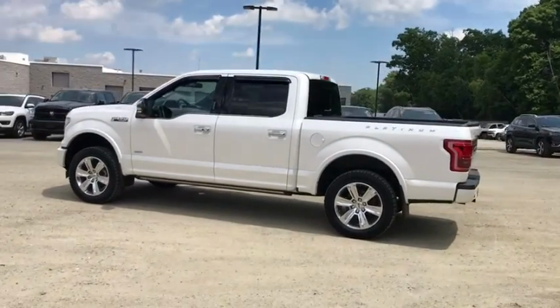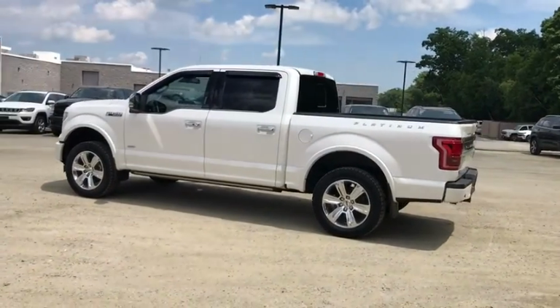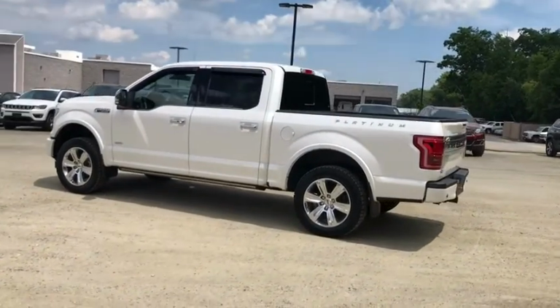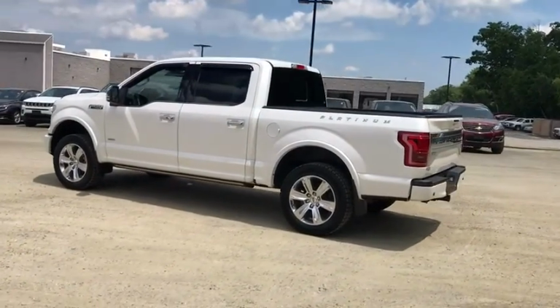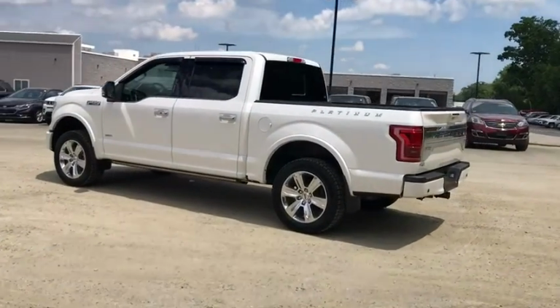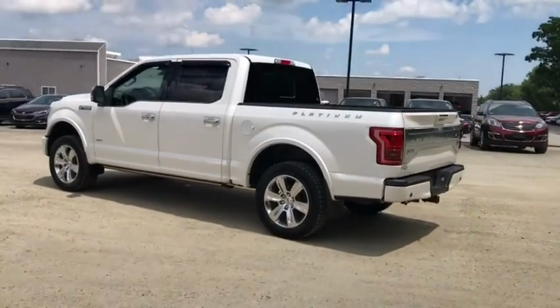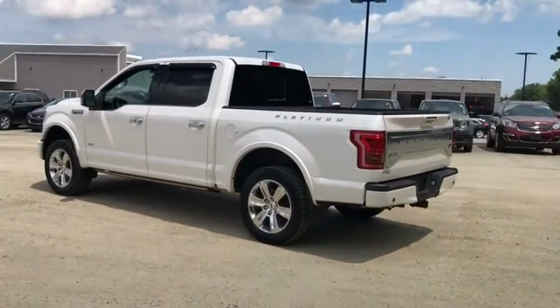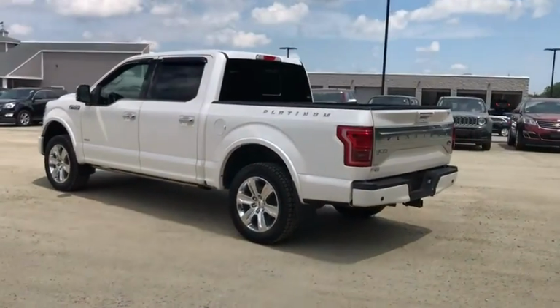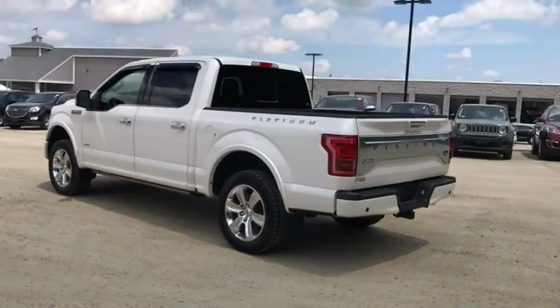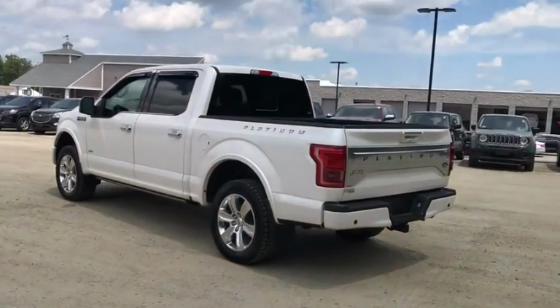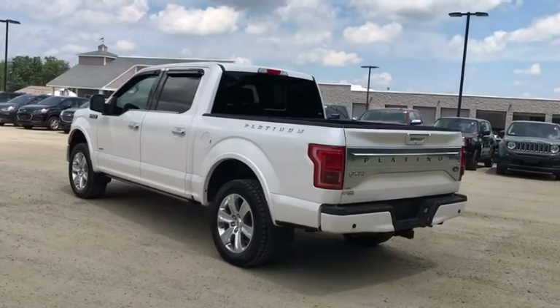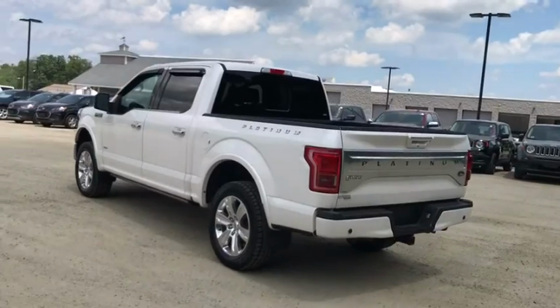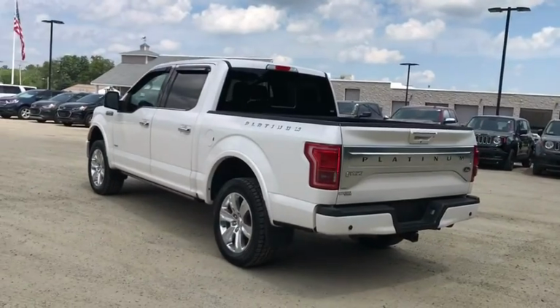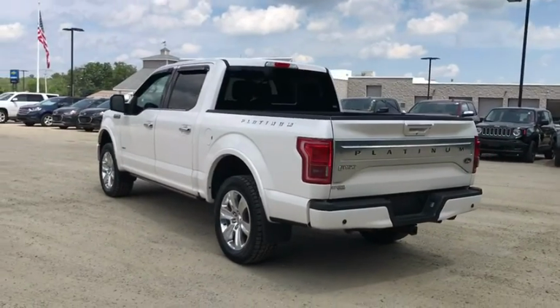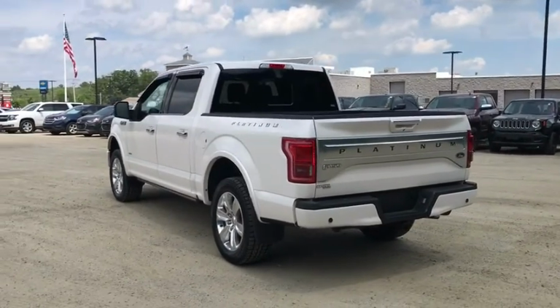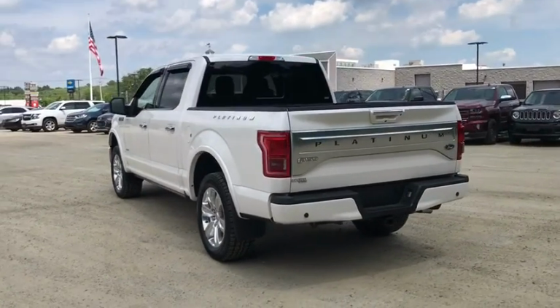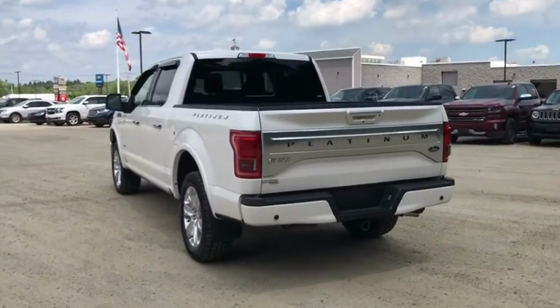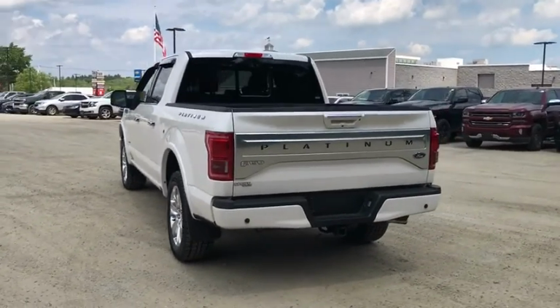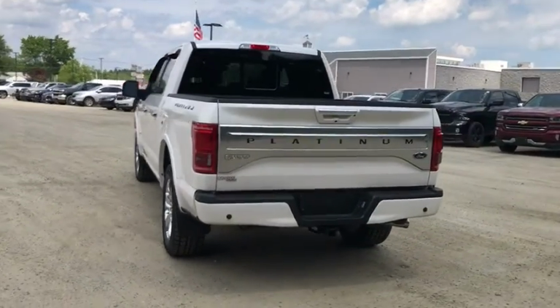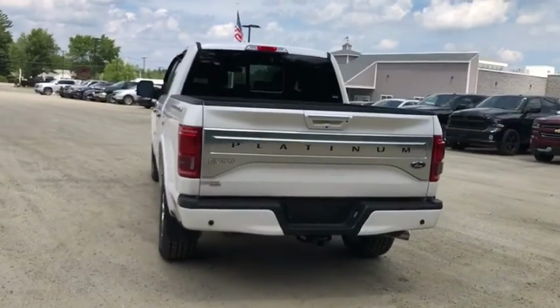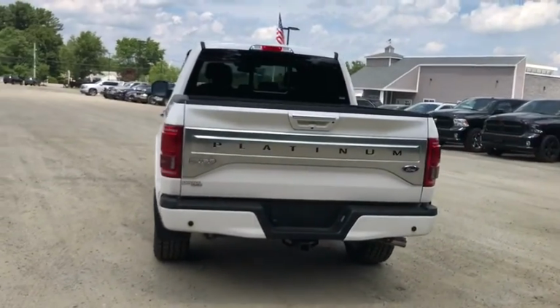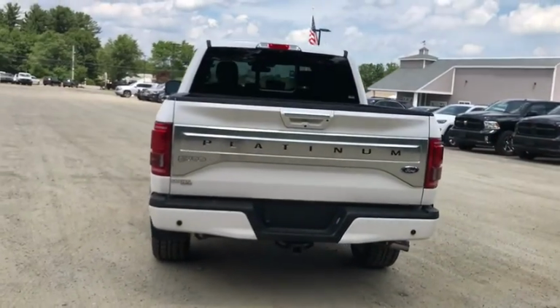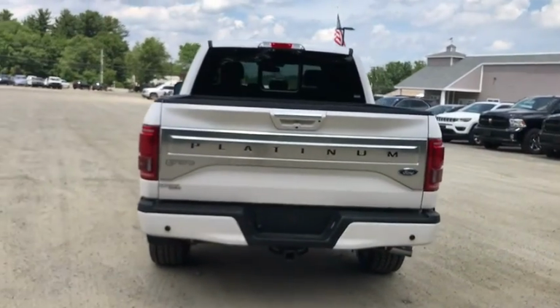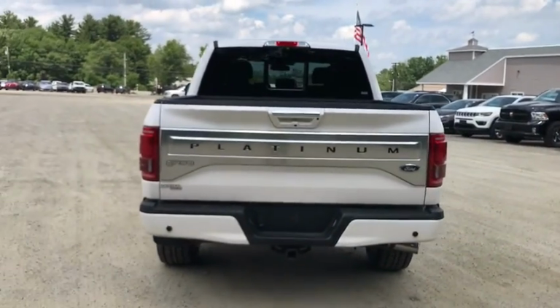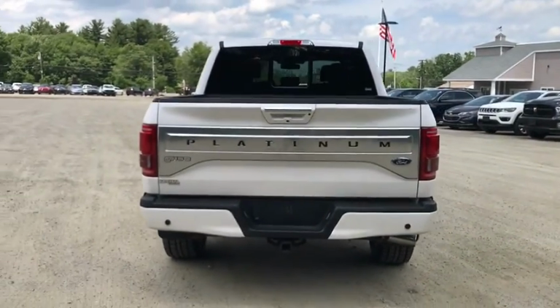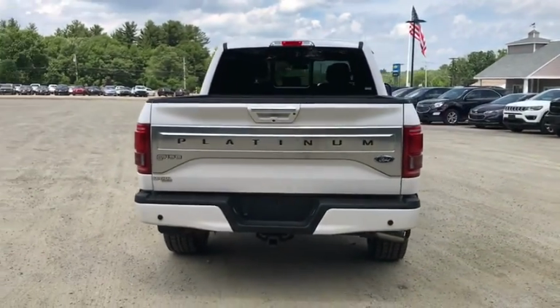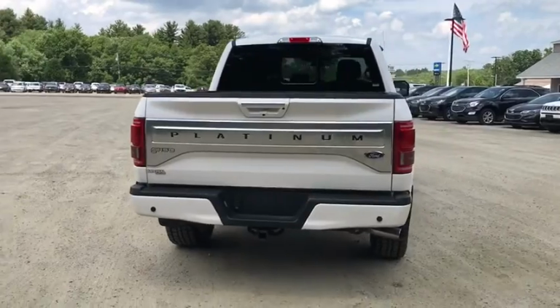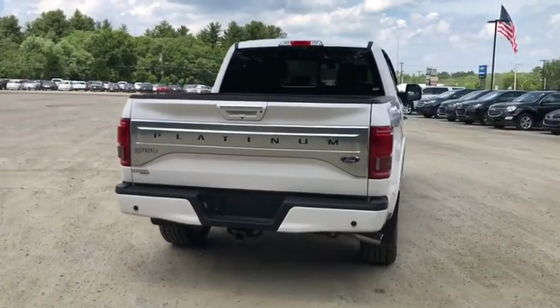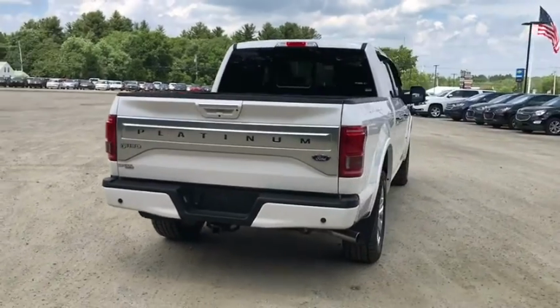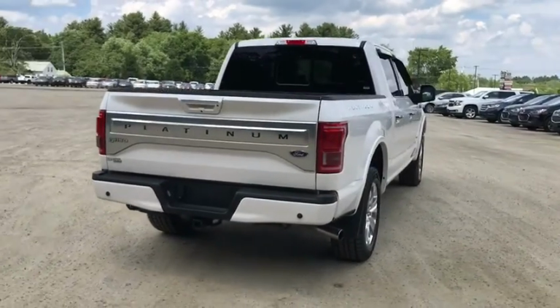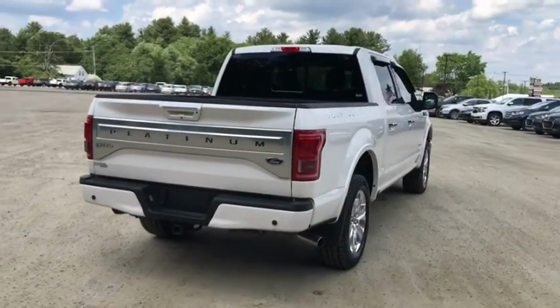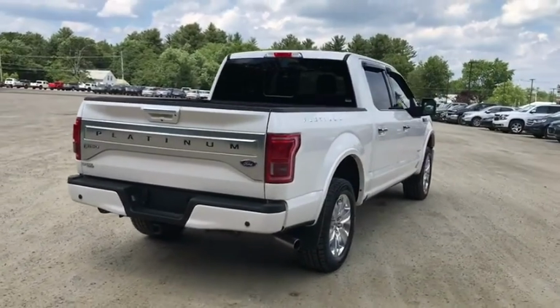Power passenger seat, navigation system, heated seat, traction control, dual airbags, Bluetooth, power steering, aluminum wheels, four-wheel disc brakes, cruise control.